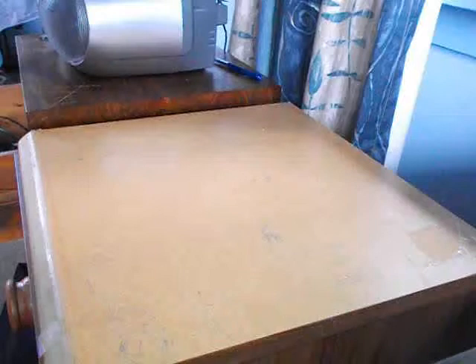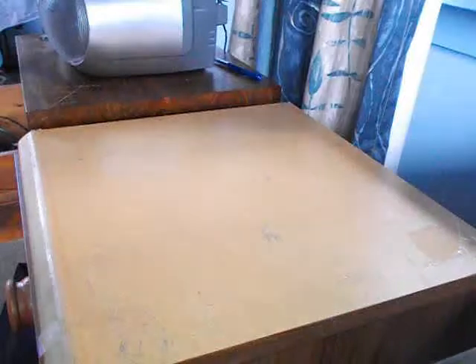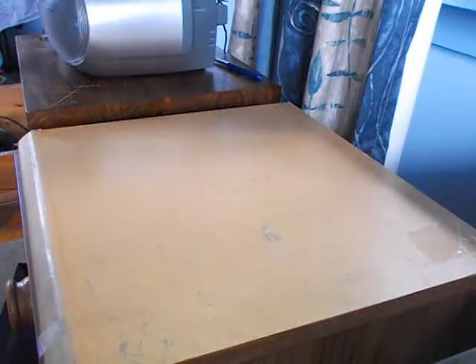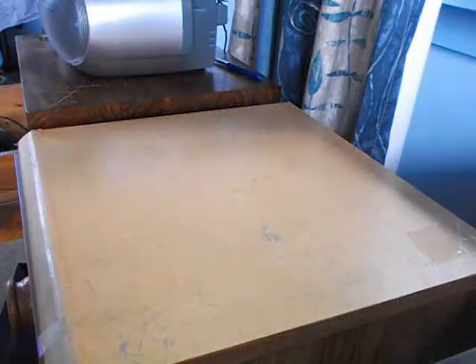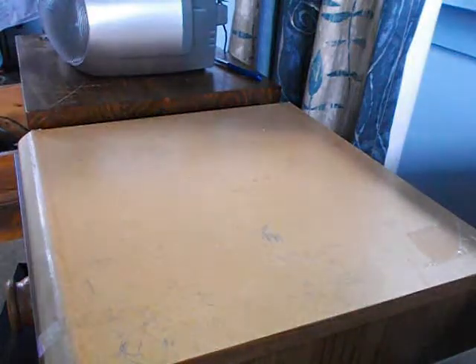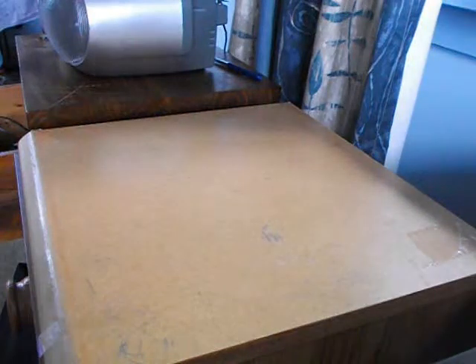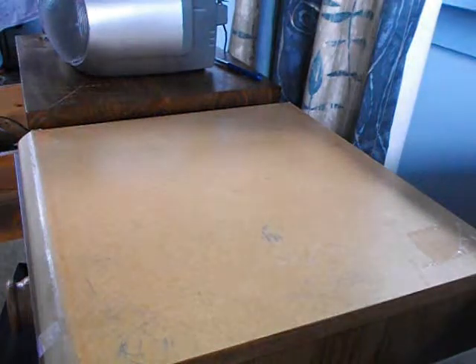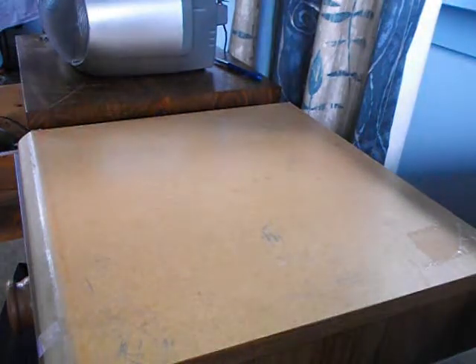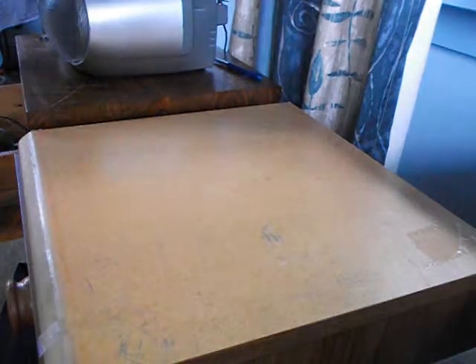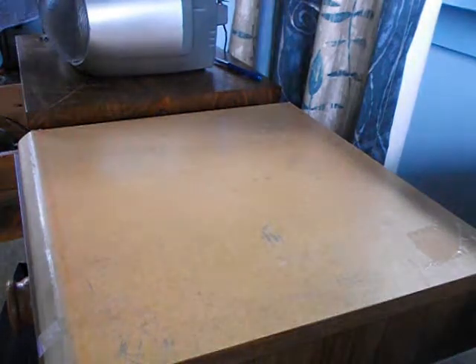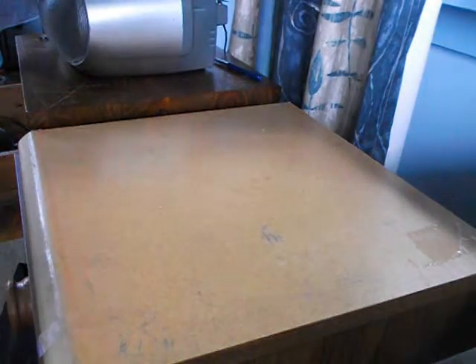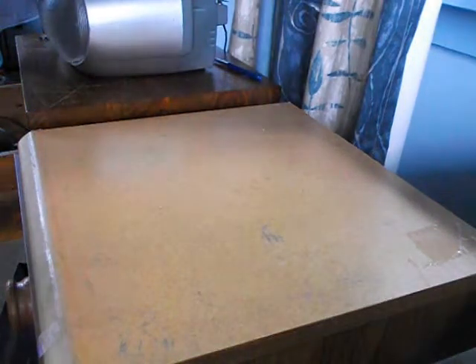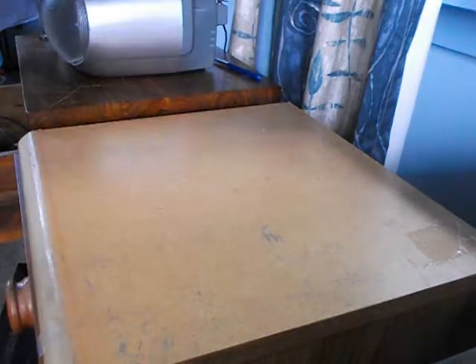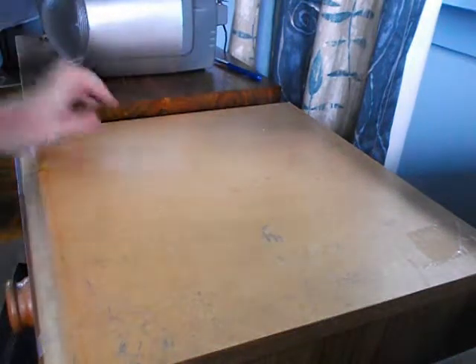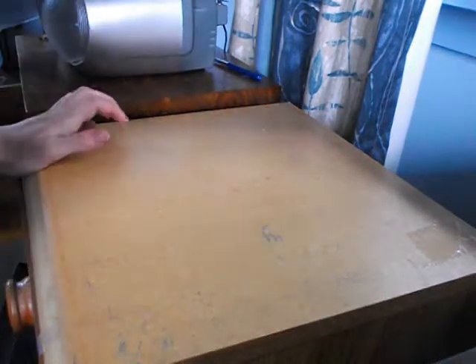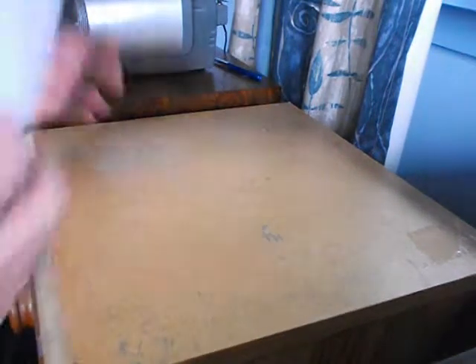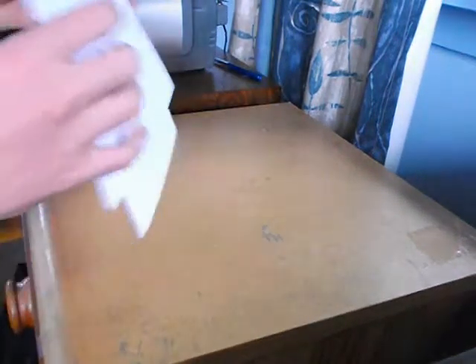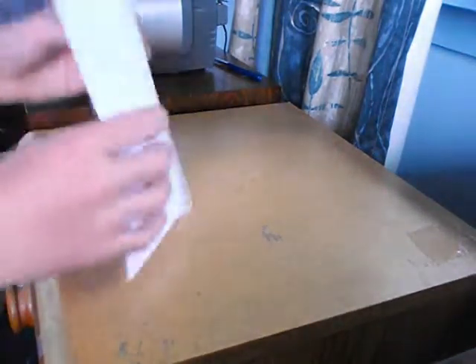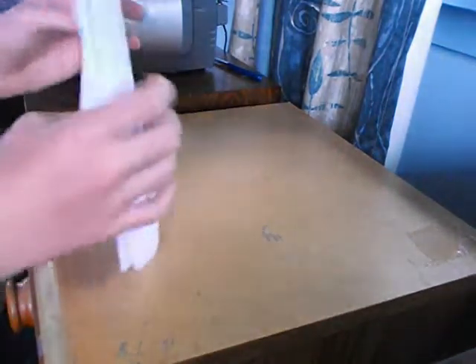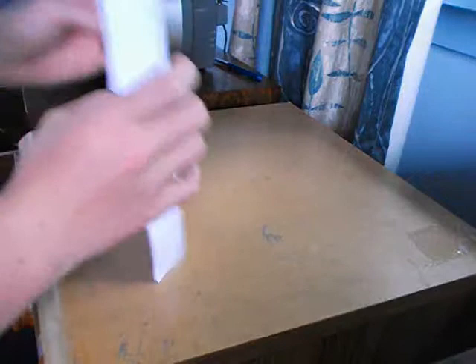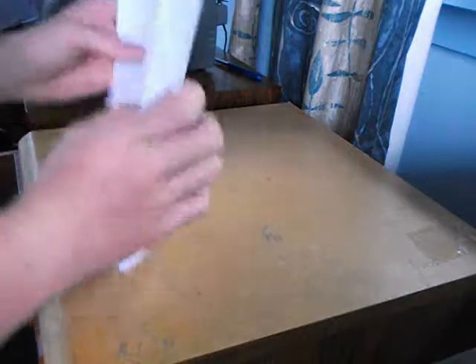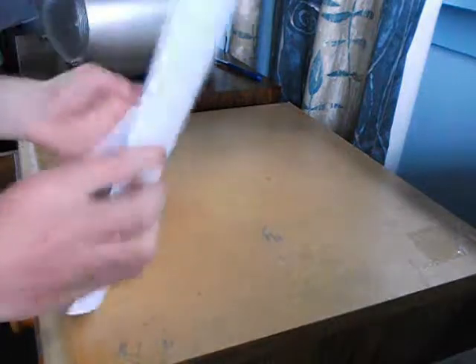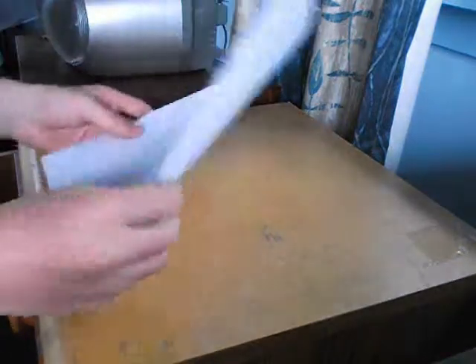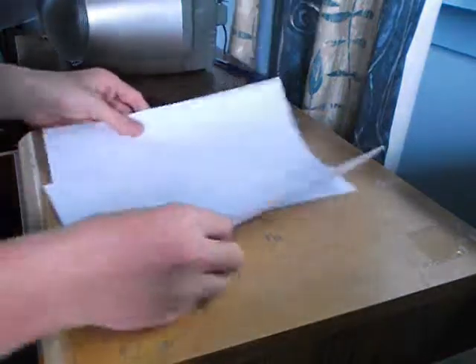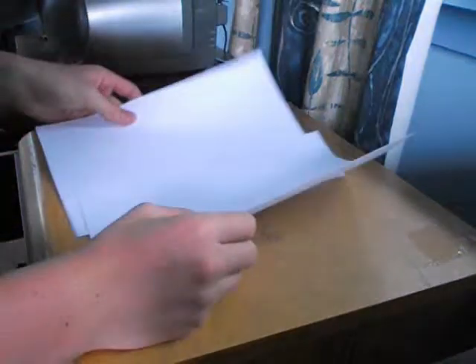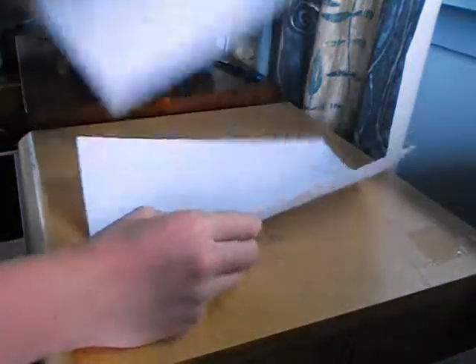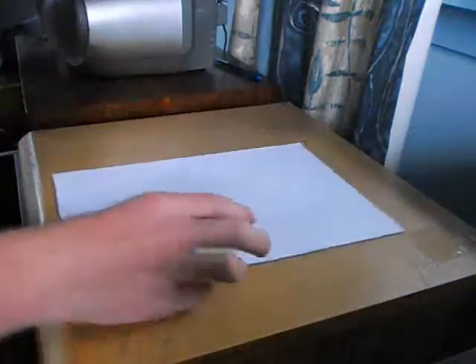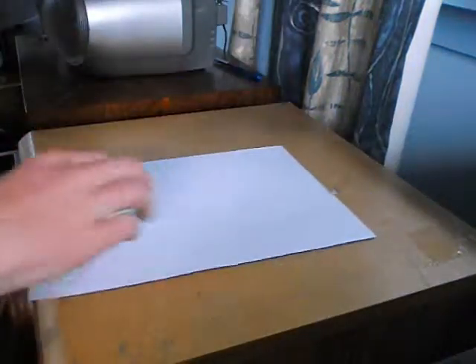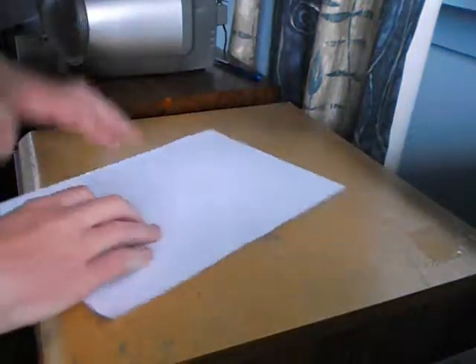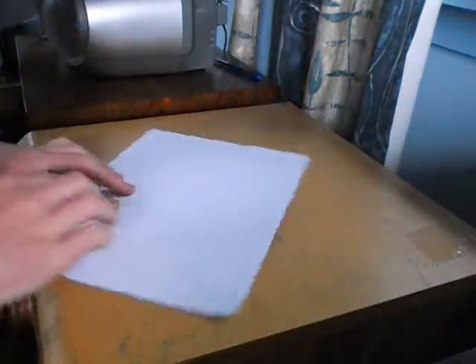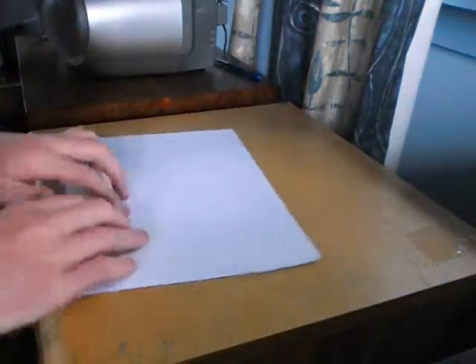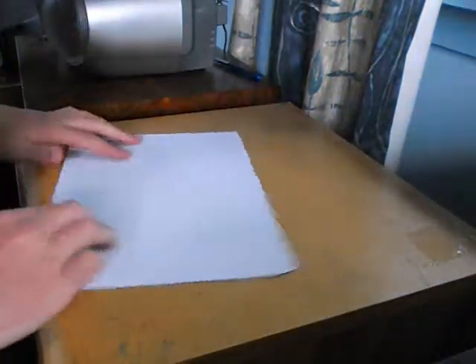Today I'm going to show you how to make origami paper planes. So you get your paper. The first one I'm going to show you is this one.